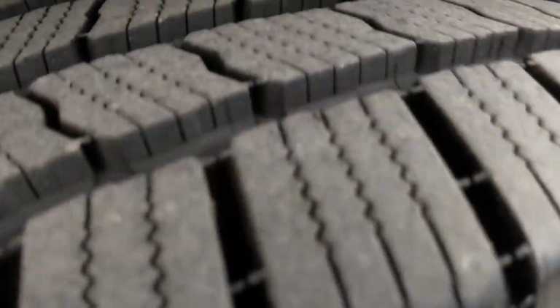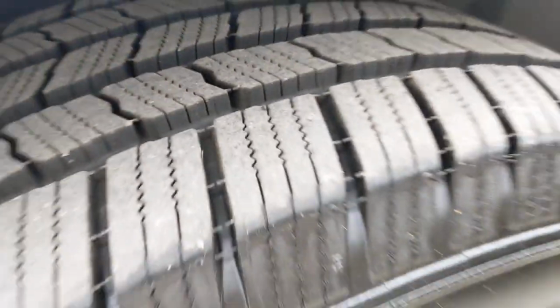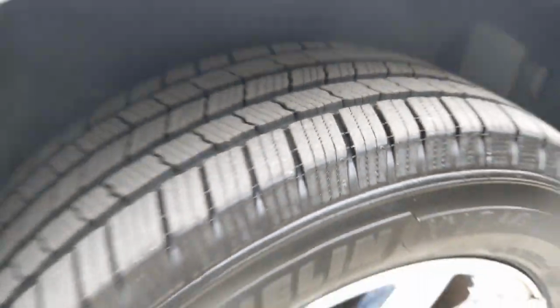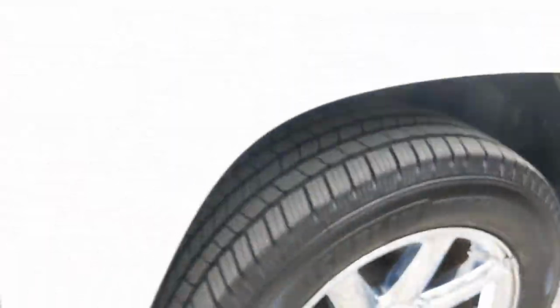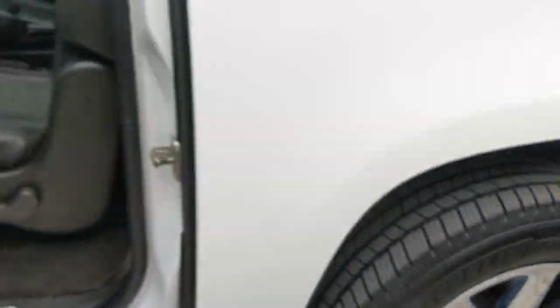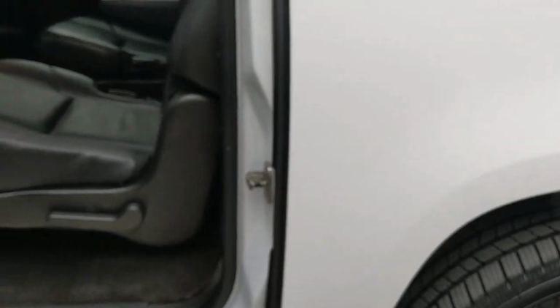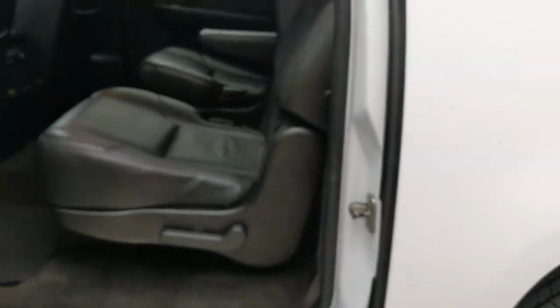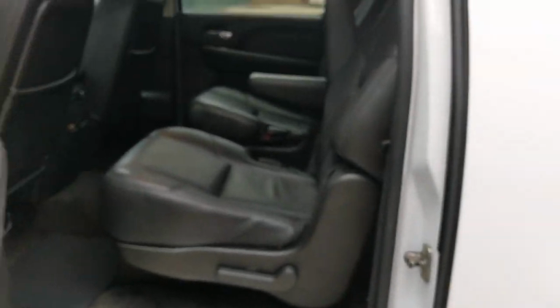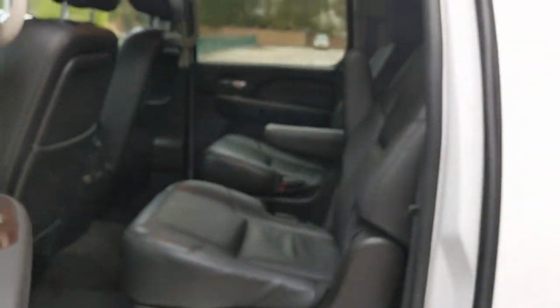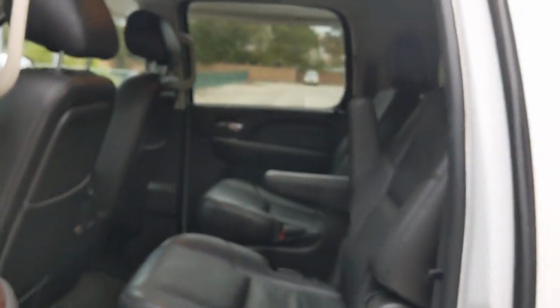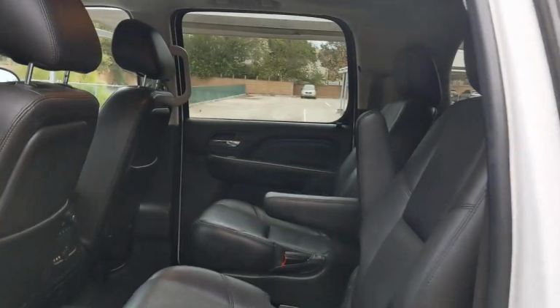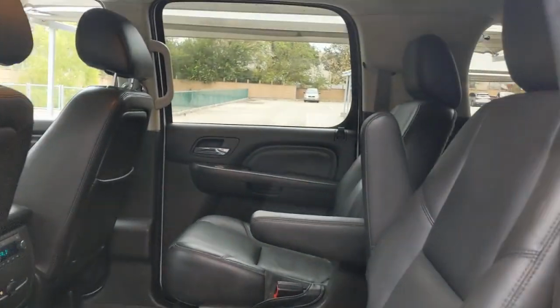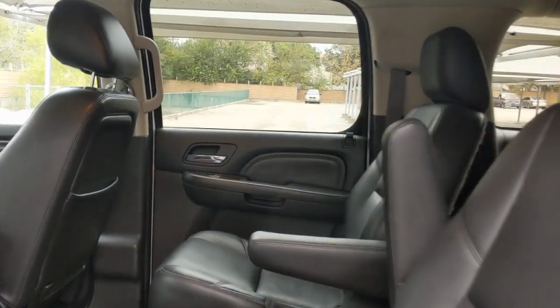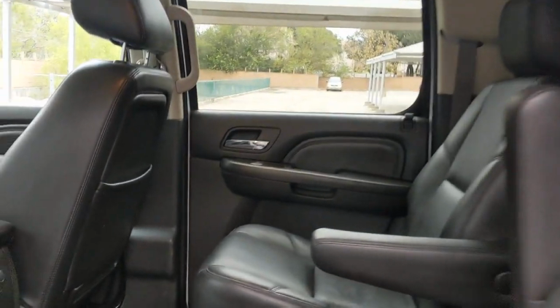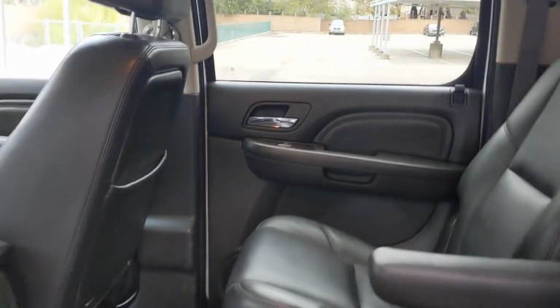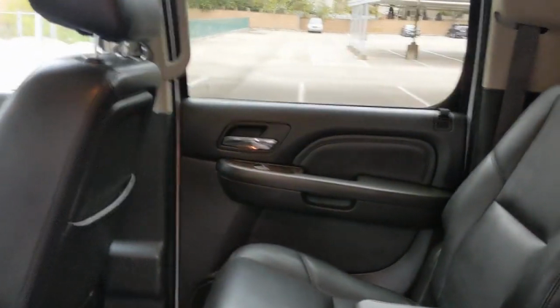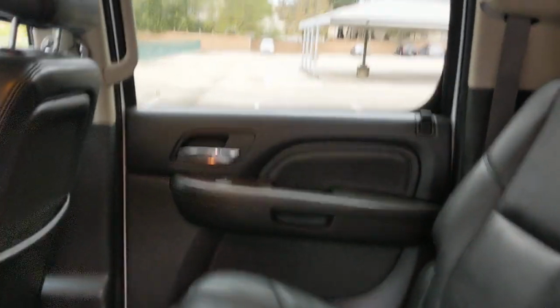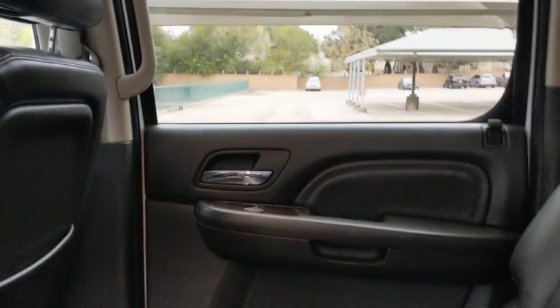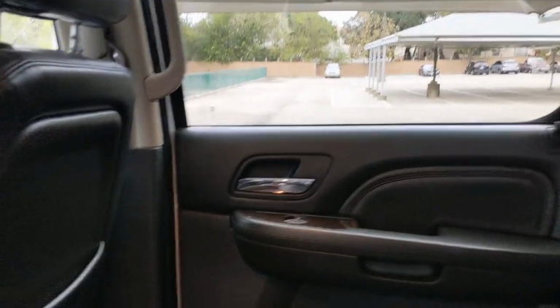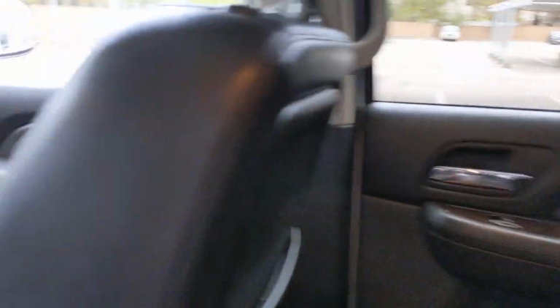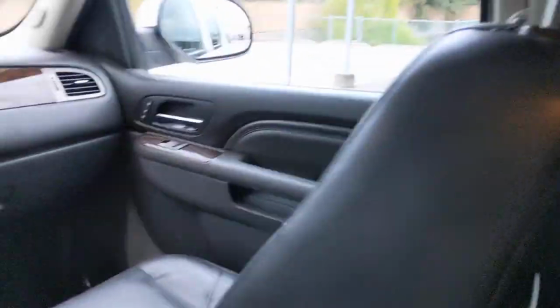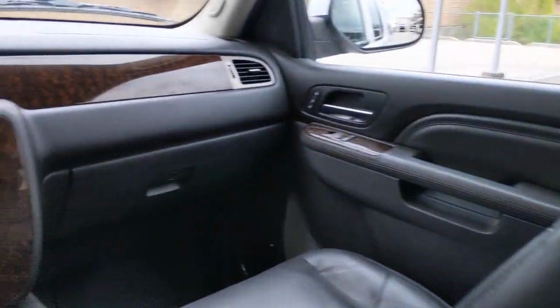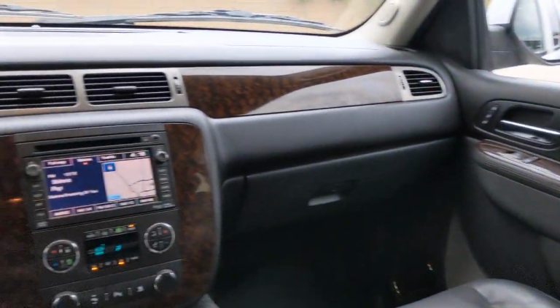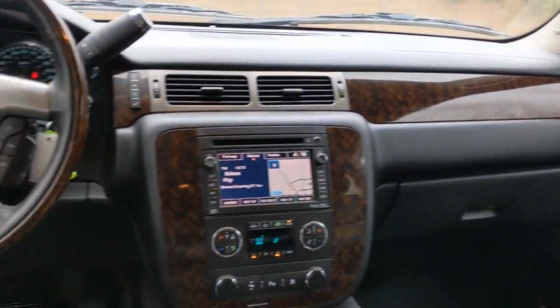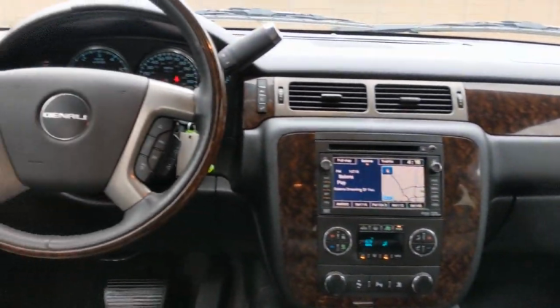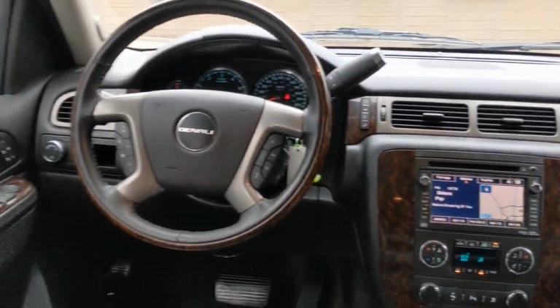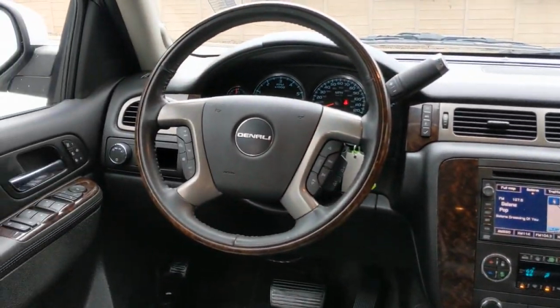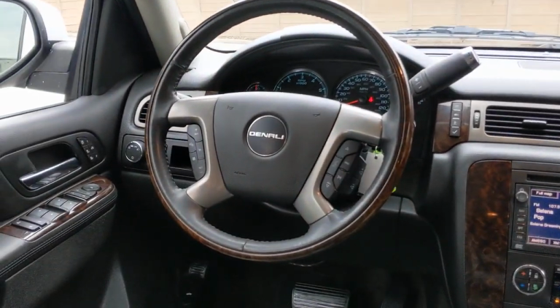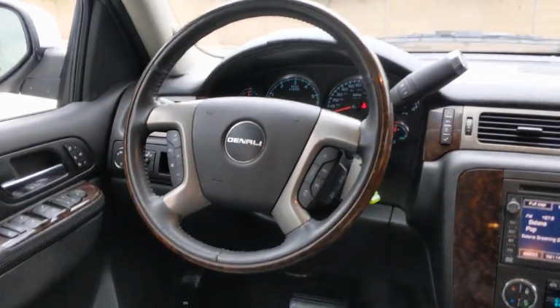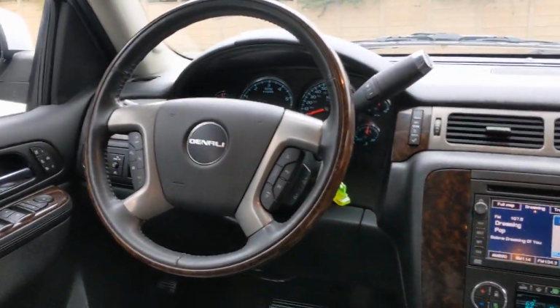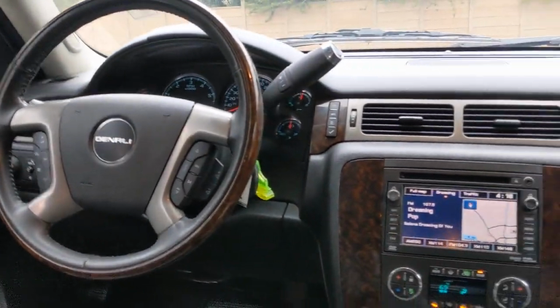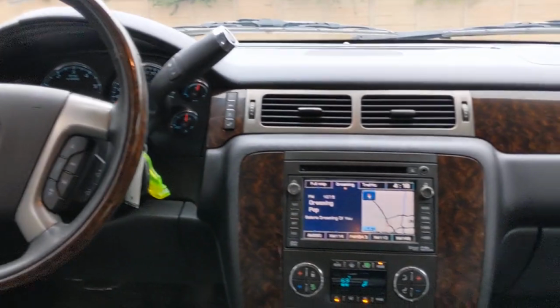Keyless entry, navigation system, cooled front seat, satellite radio, power liftgate, power passenger seat, heated mirrors, fog lamps, premium sound system, heated rear seat.